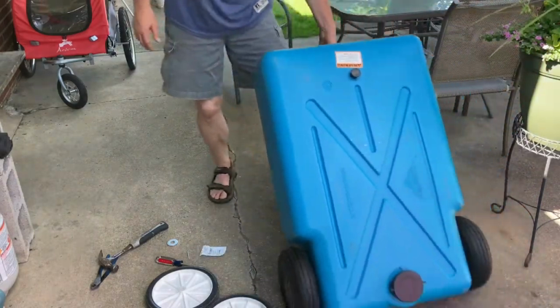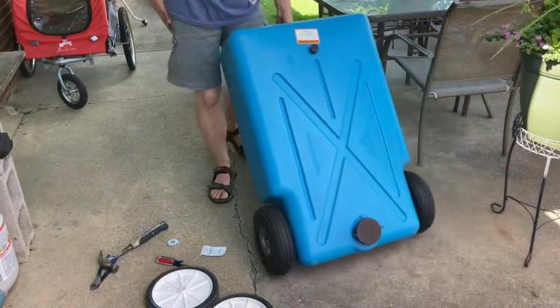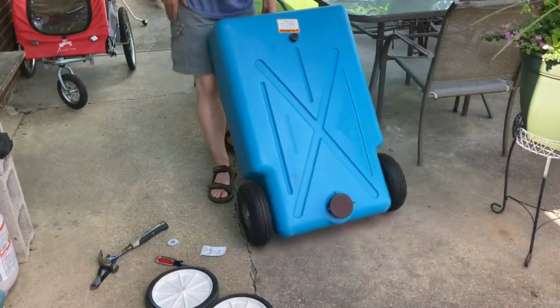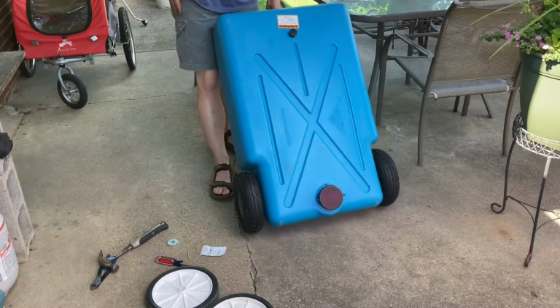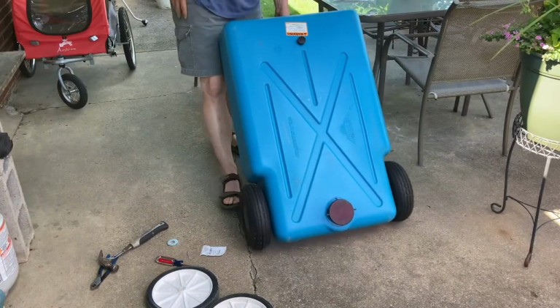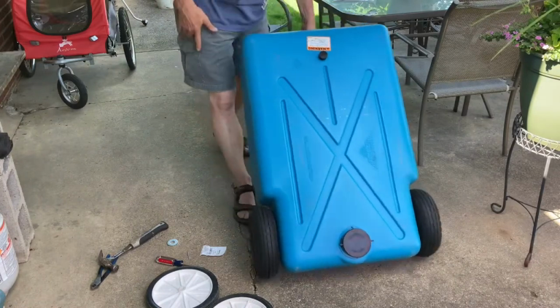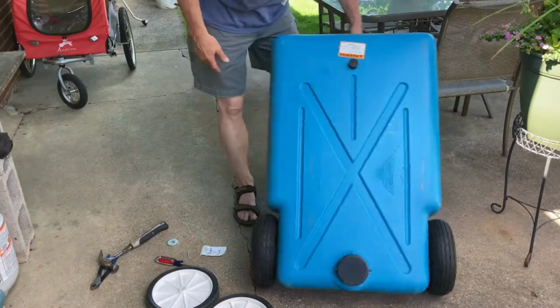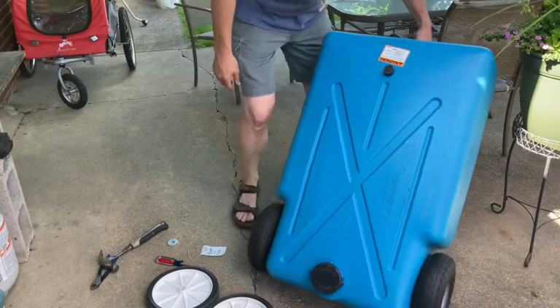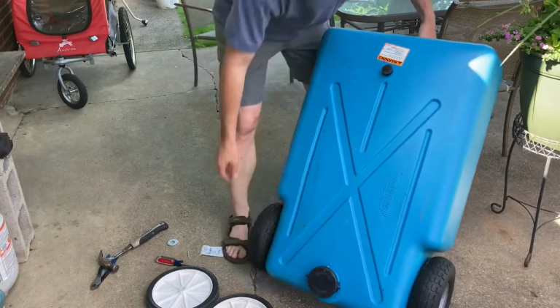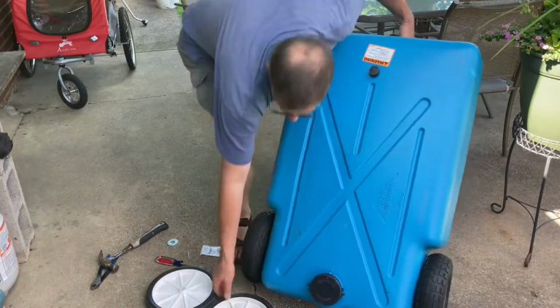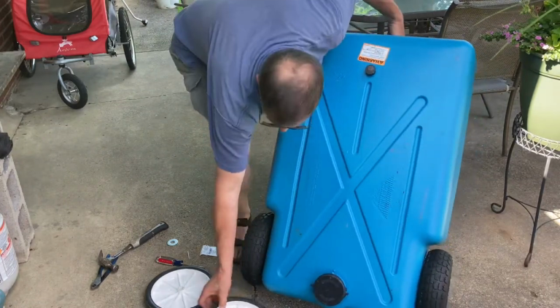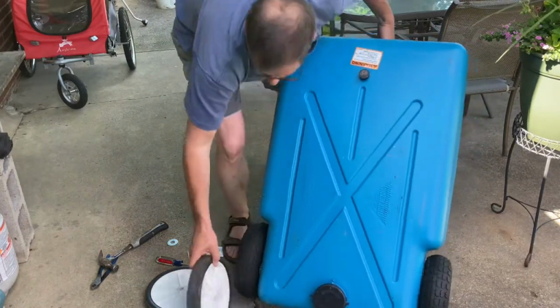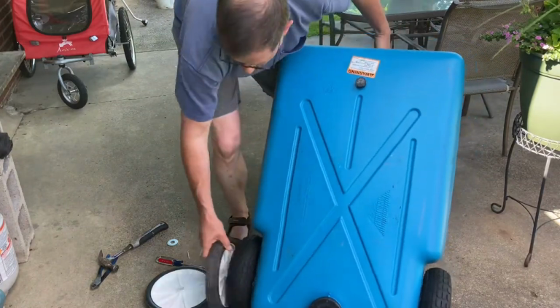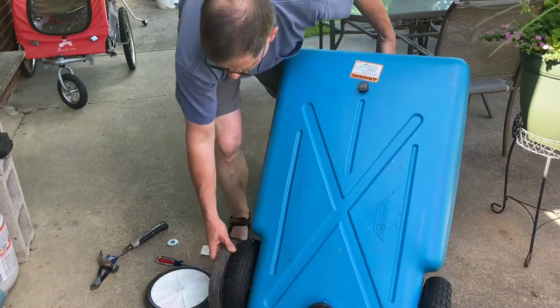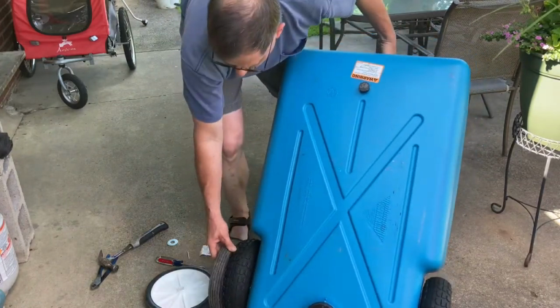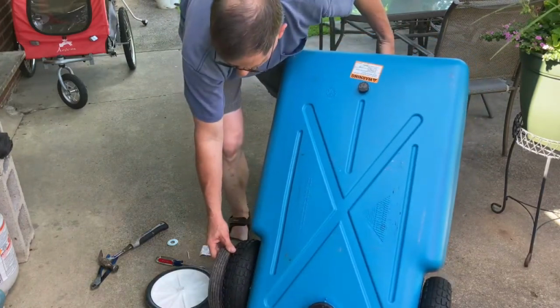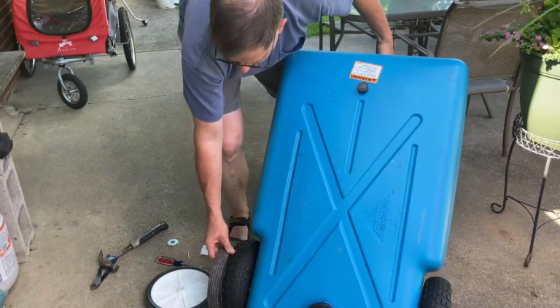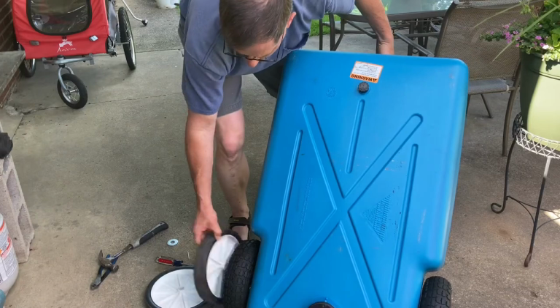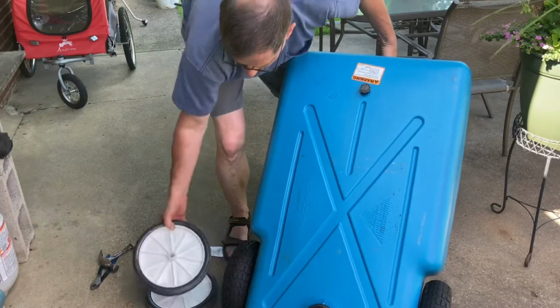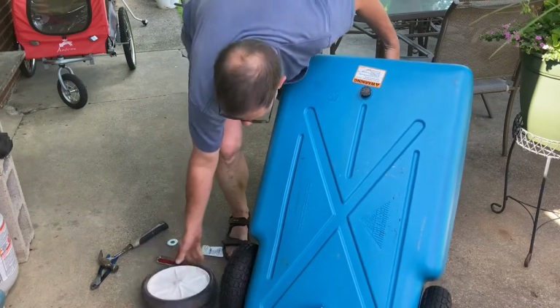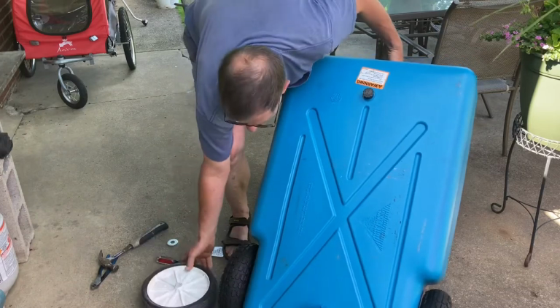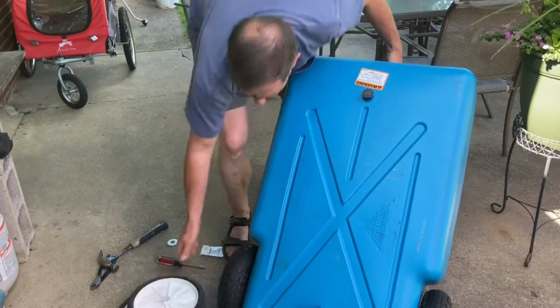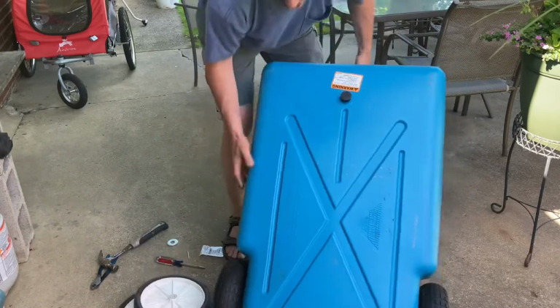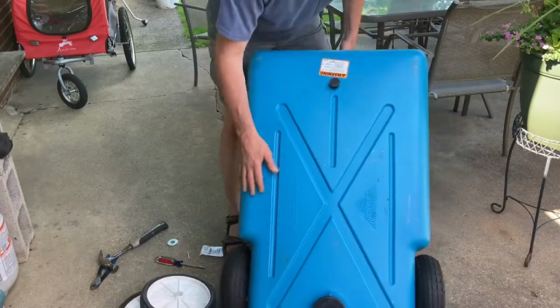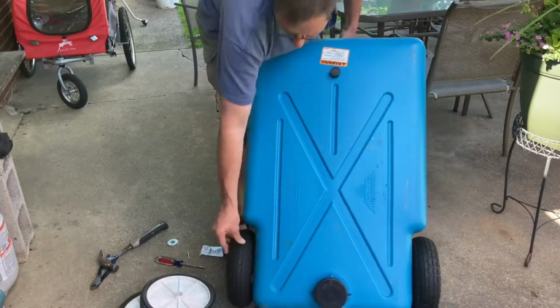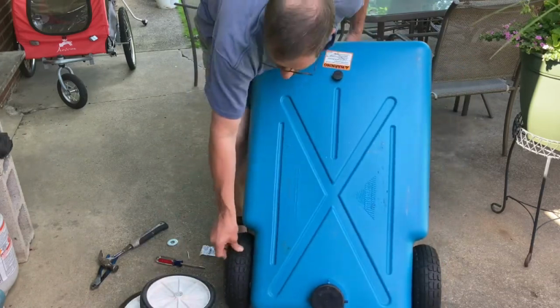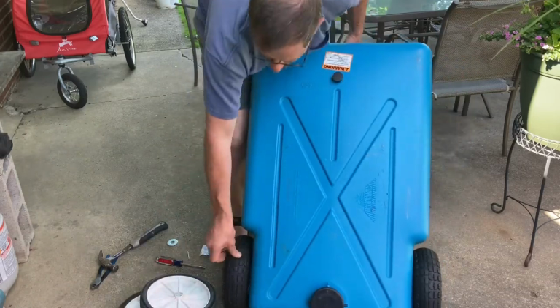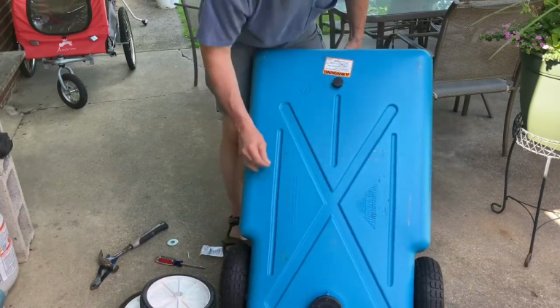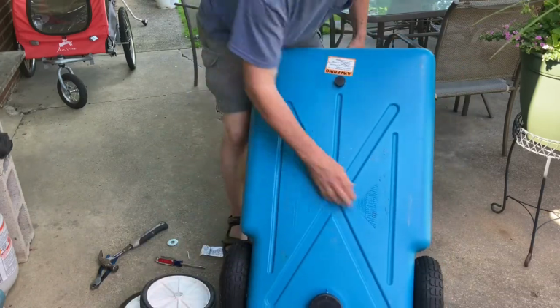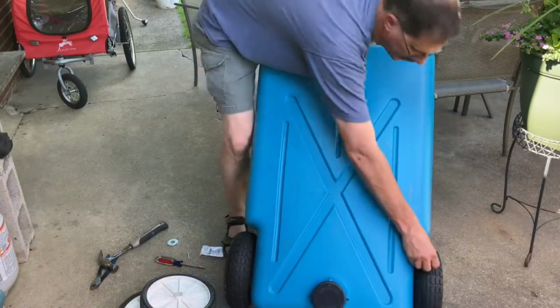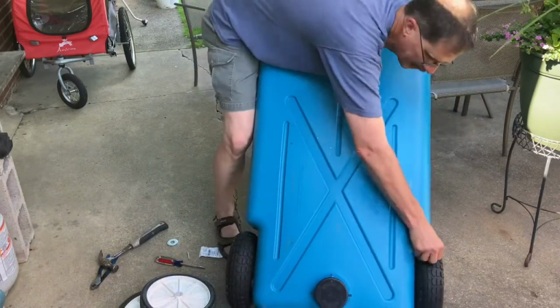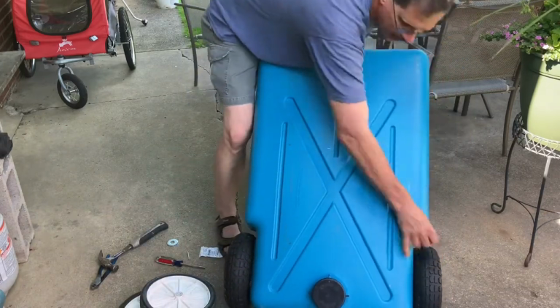There's what it looks like compared to the old tires. I need to pump them up with air — I know that.